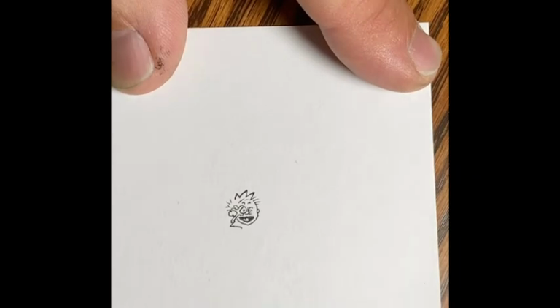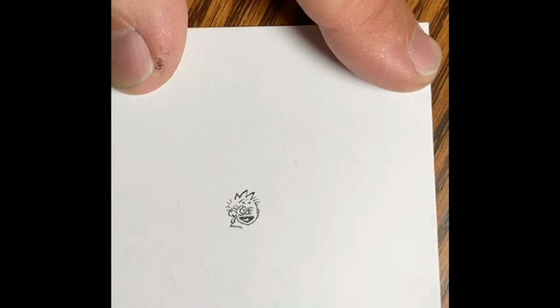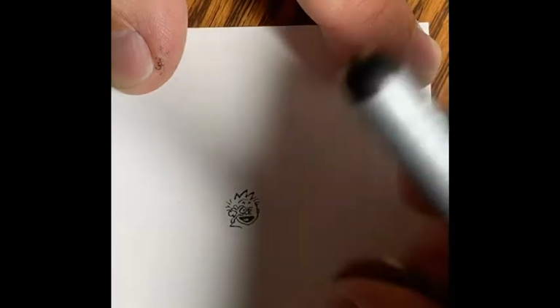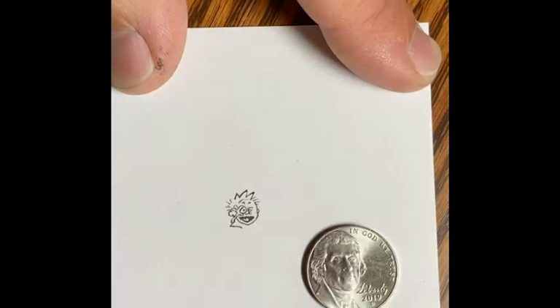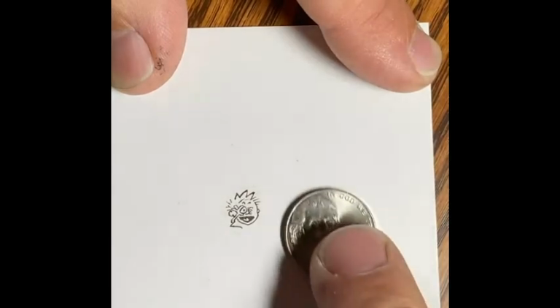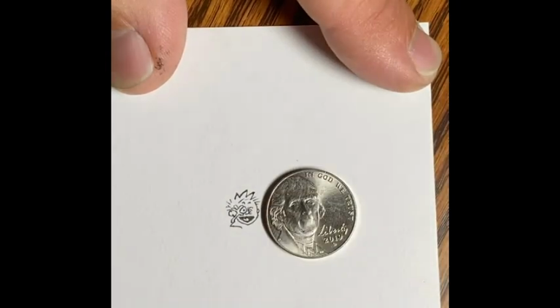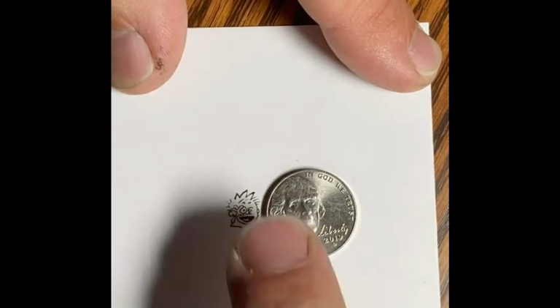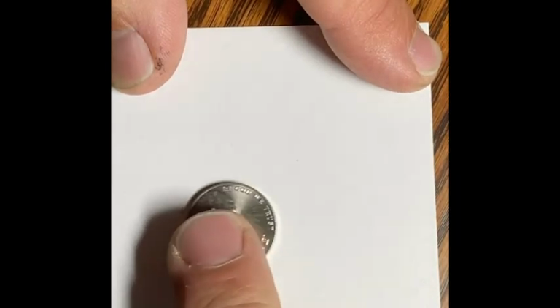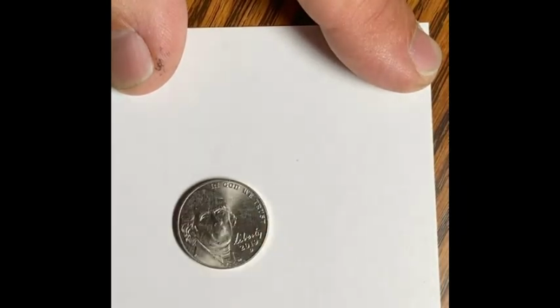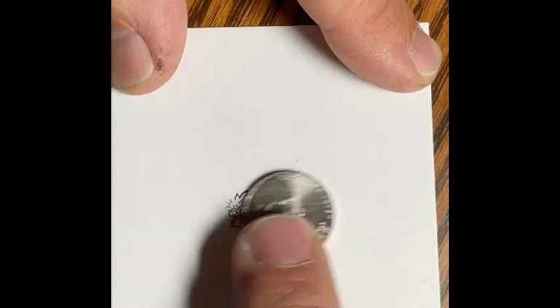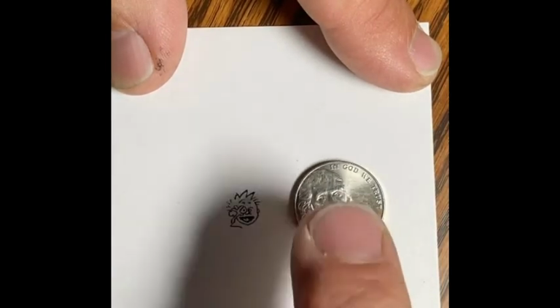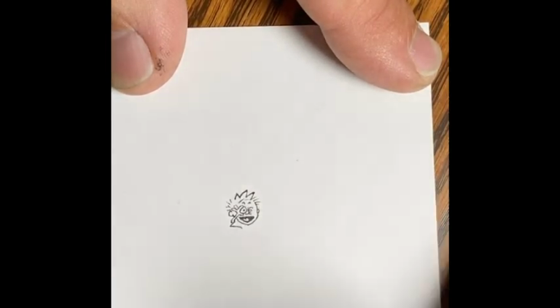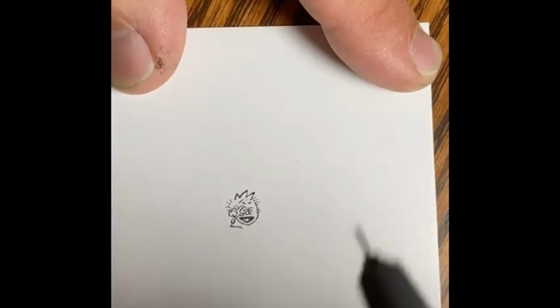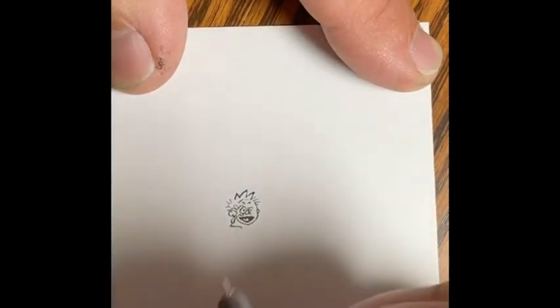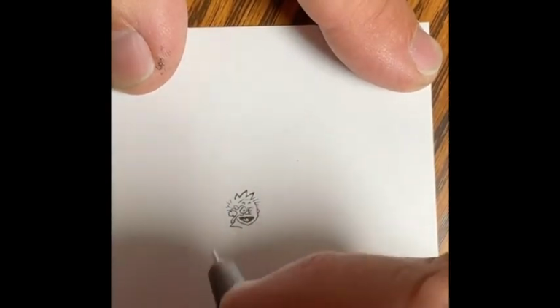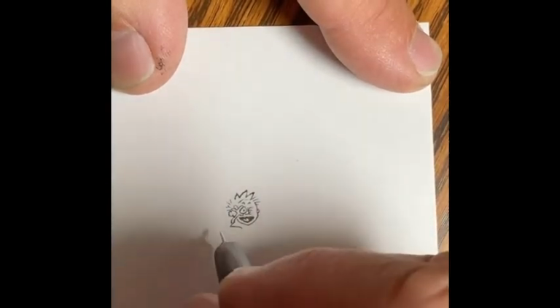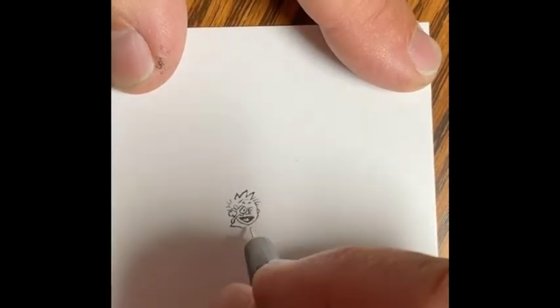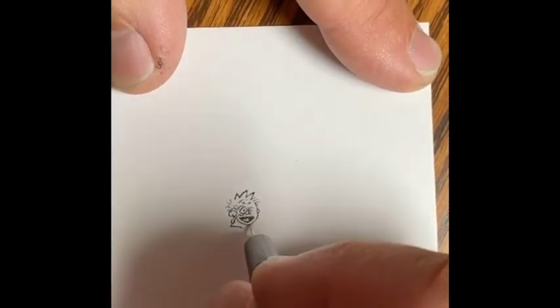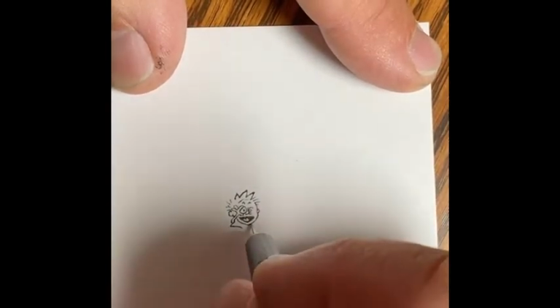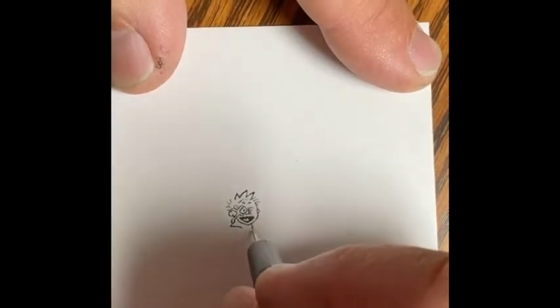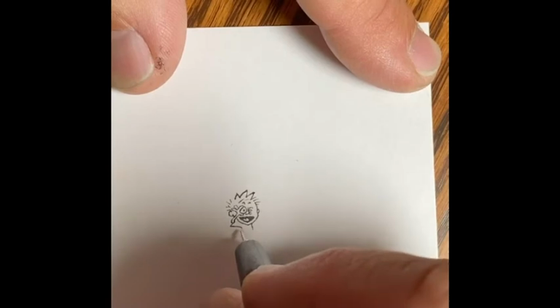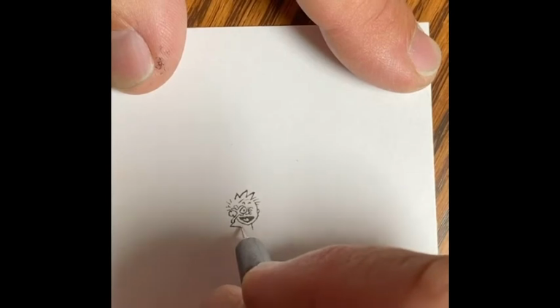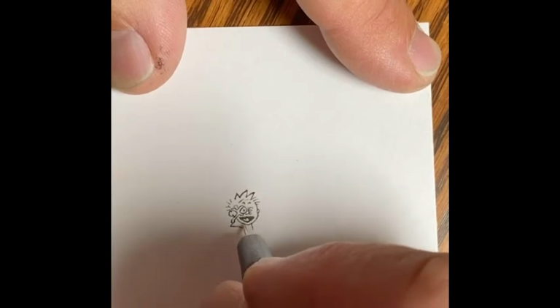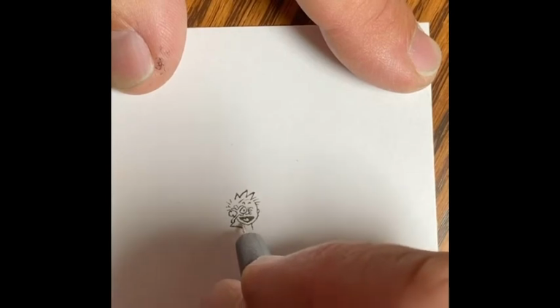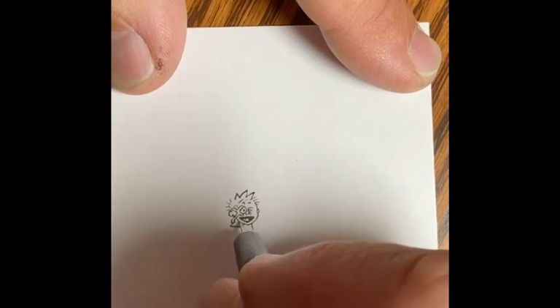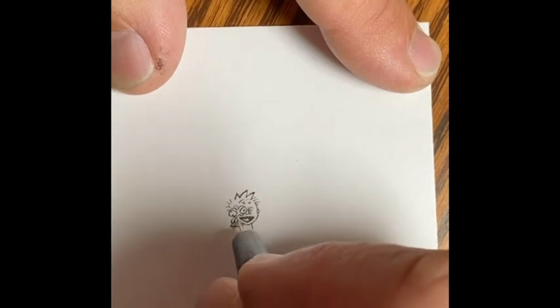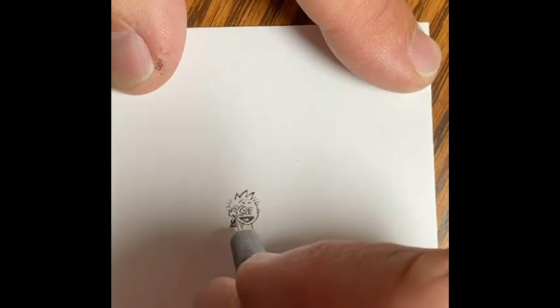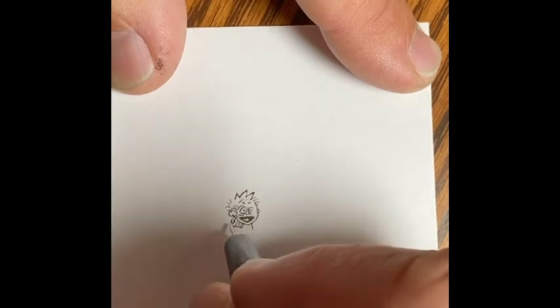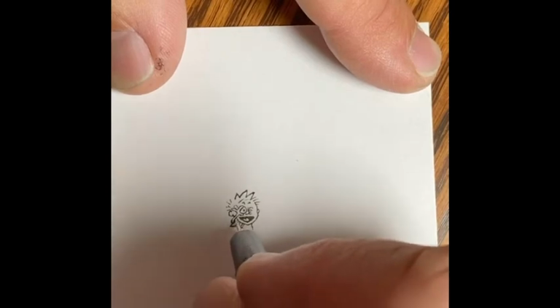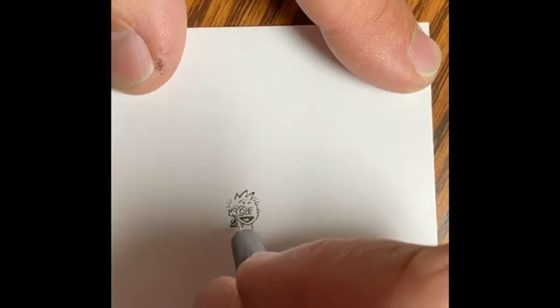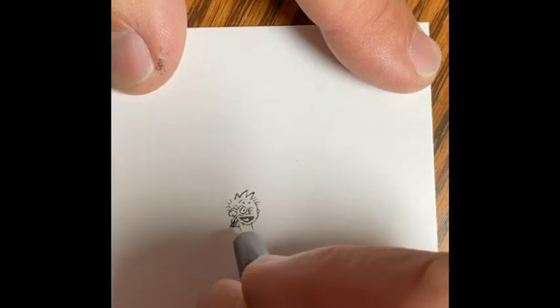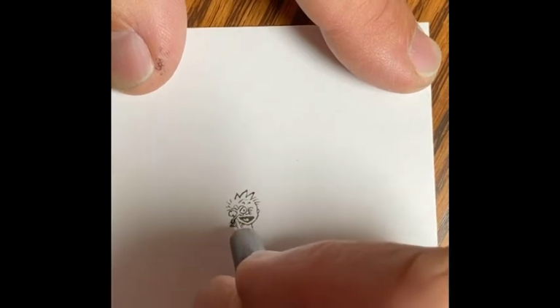Here comes the nickel for scale — you can see it easily covers the drawing up. If you haven't considered subscribing, please do so and please share.